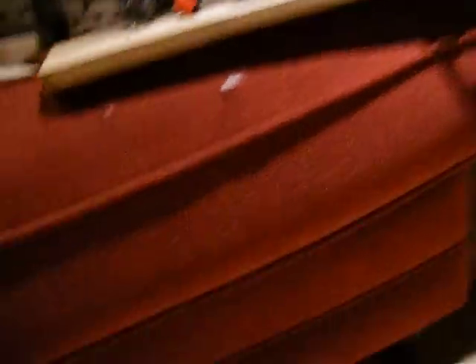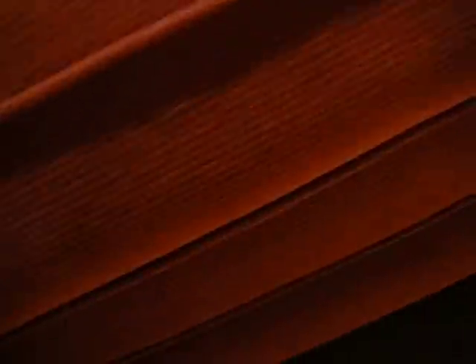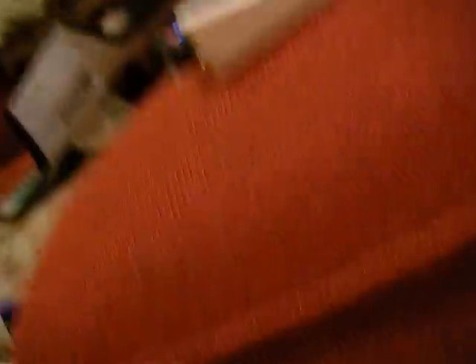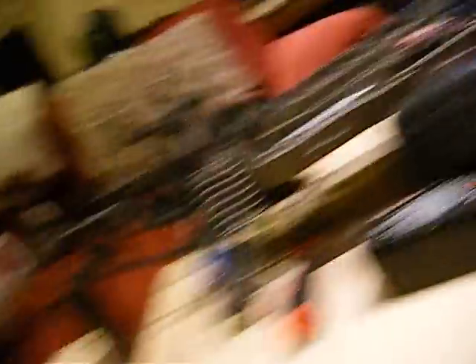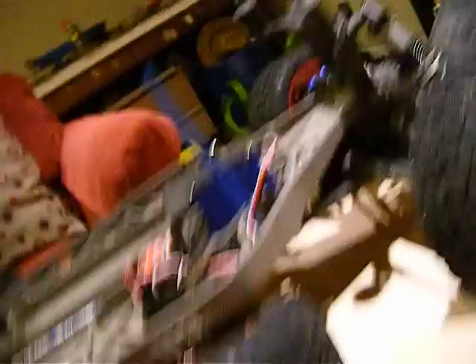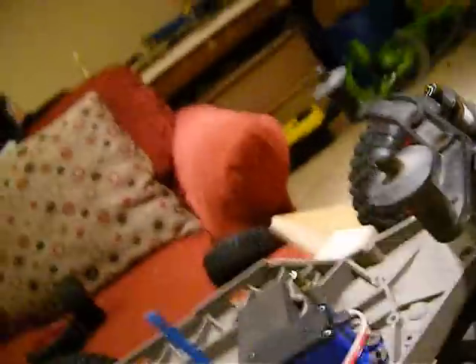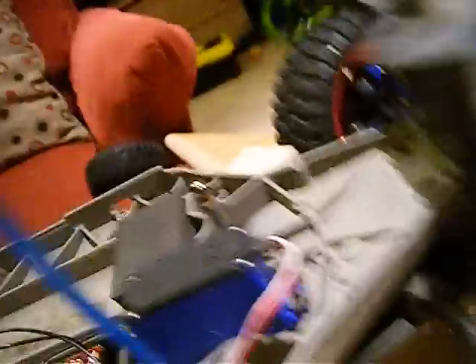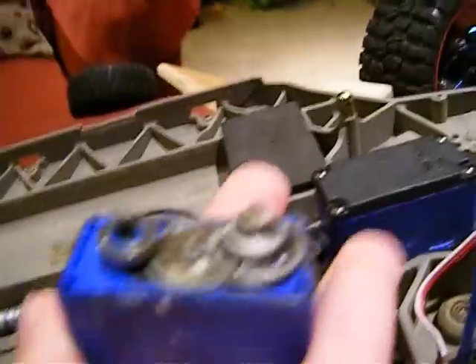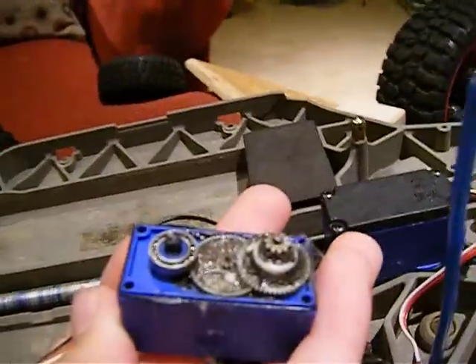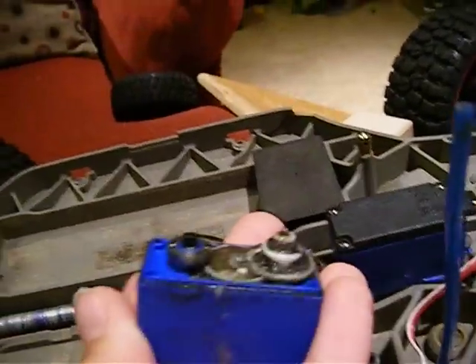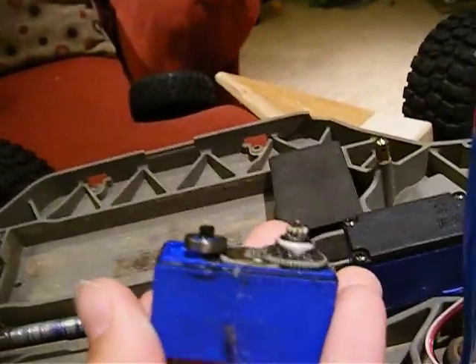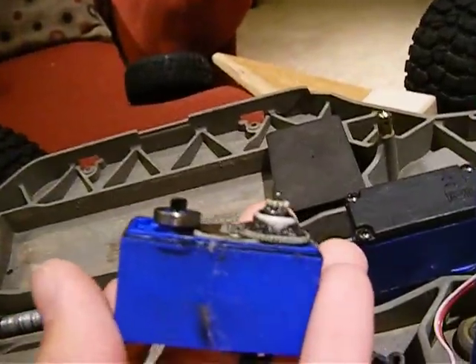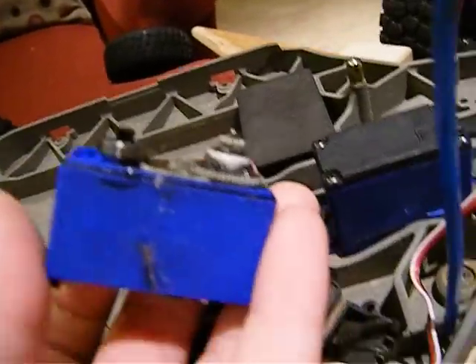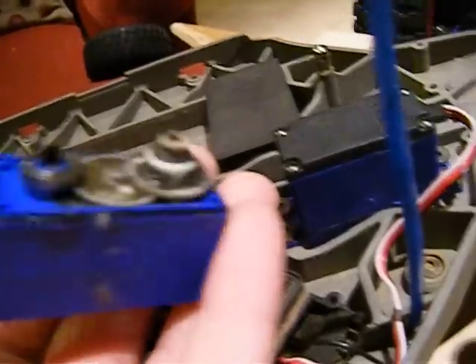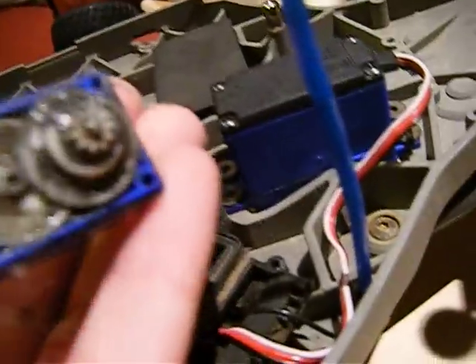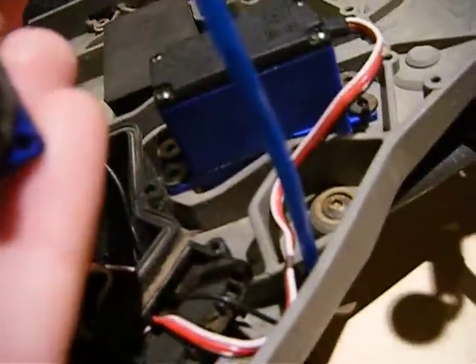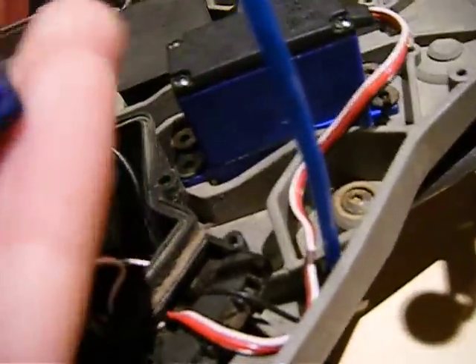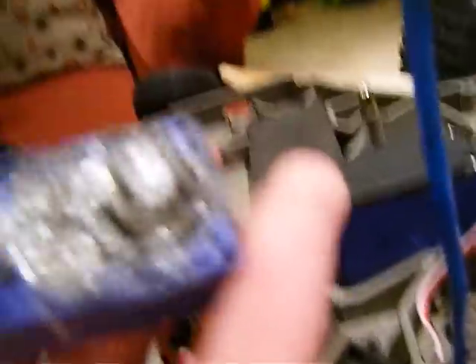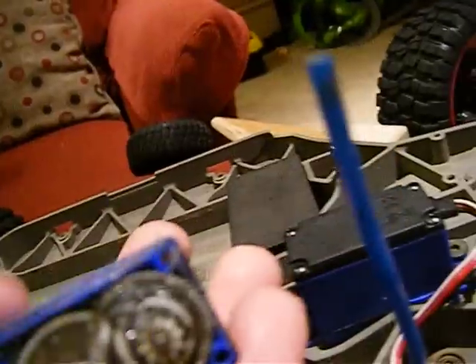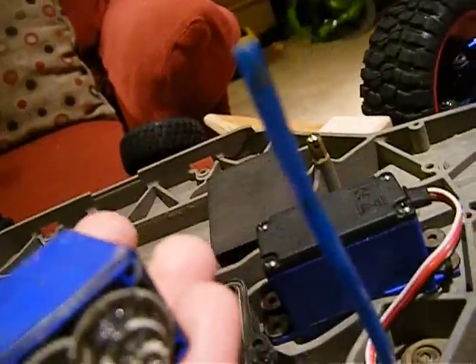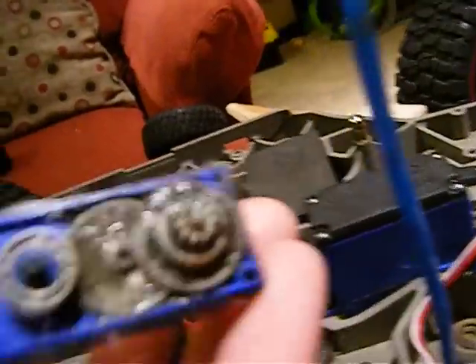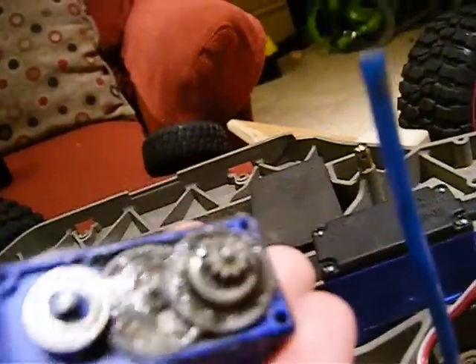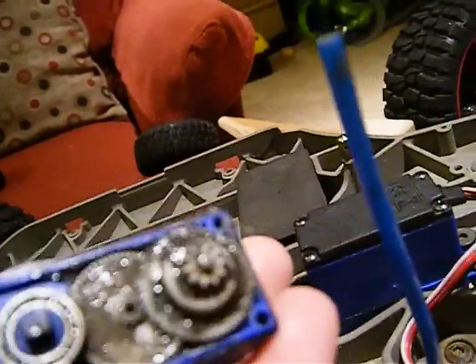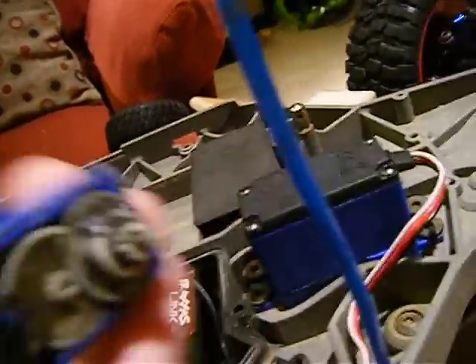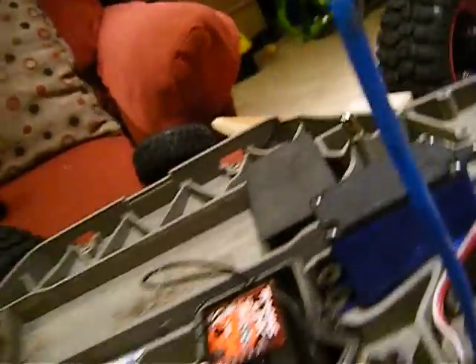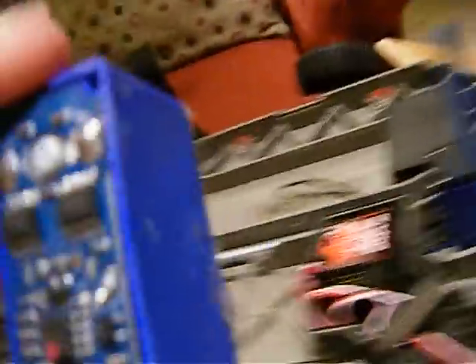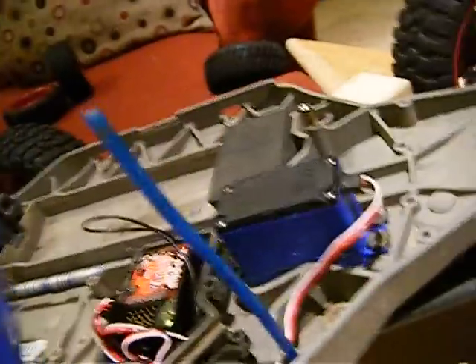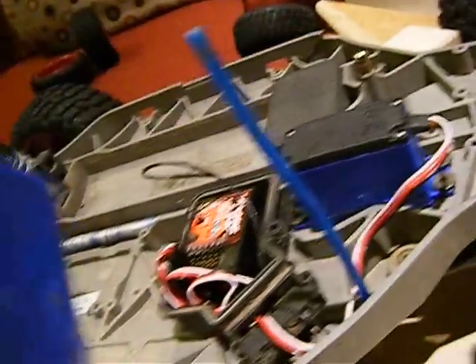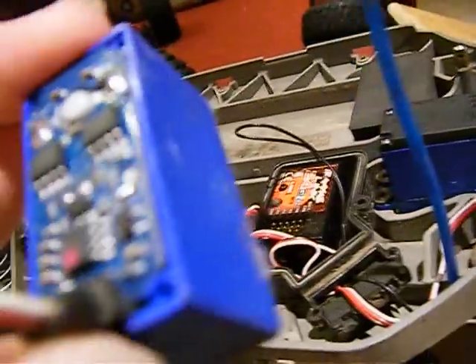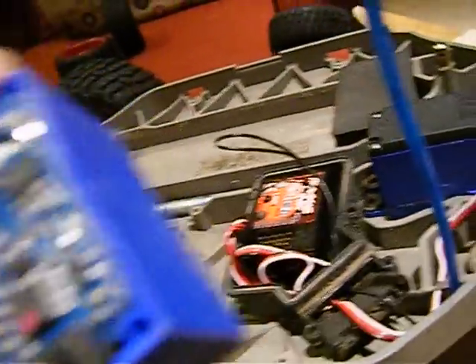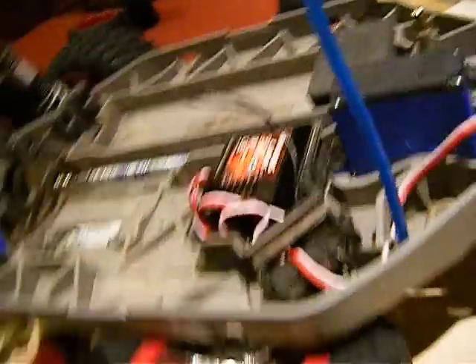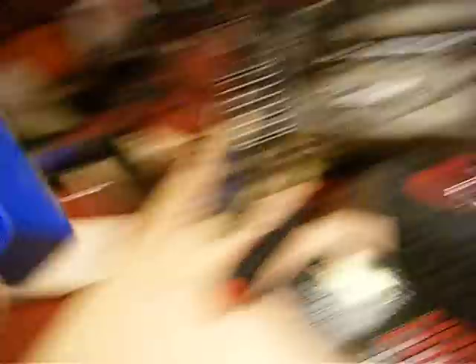This is my old steering servo — kind of had to take it apart. Probably going to send that back to Traxxas because it kind of blew up. Don't know how, it just did.